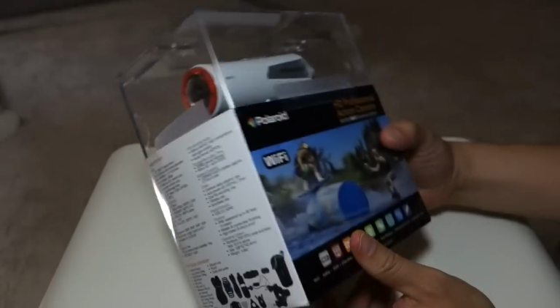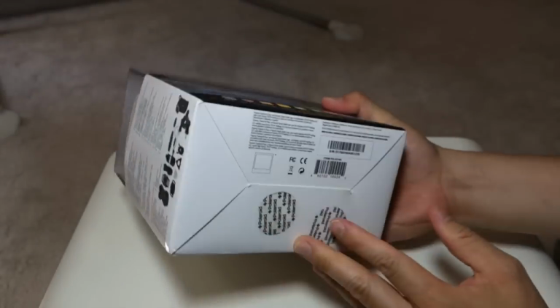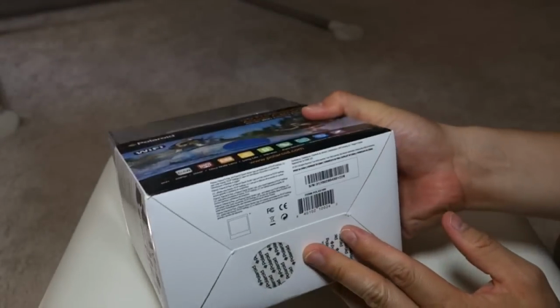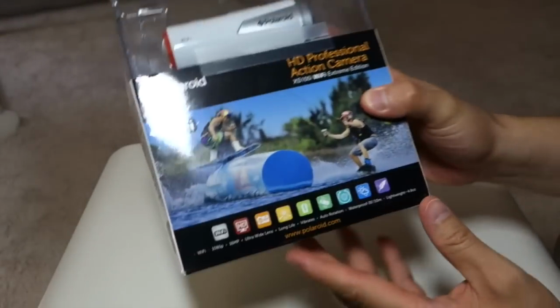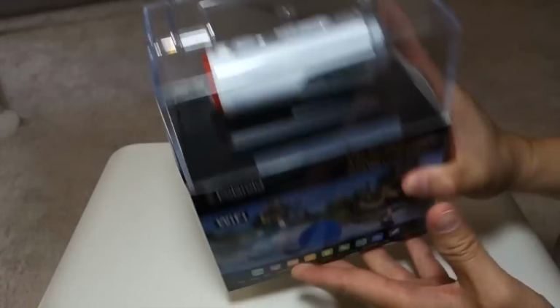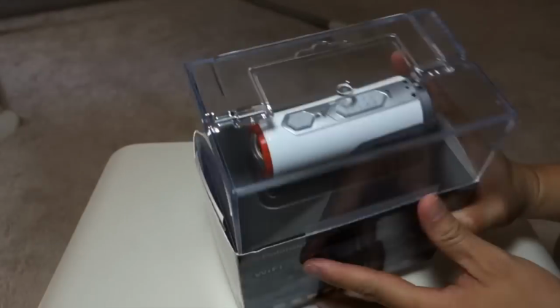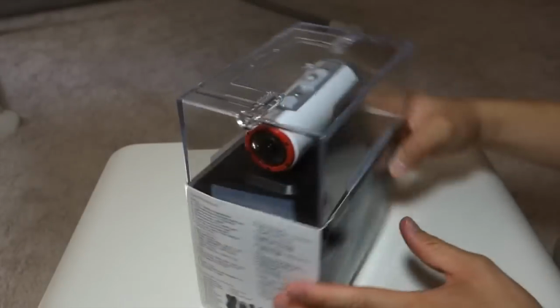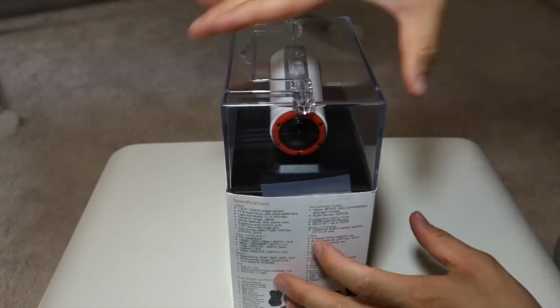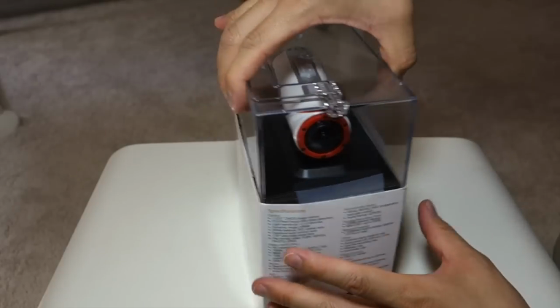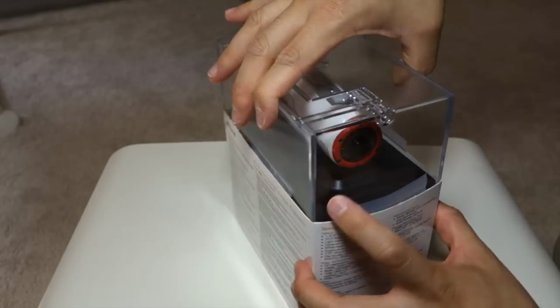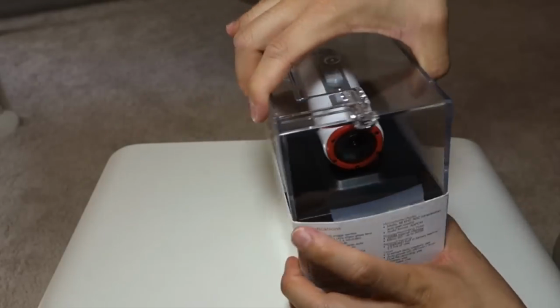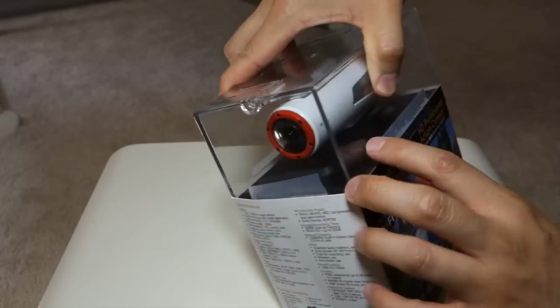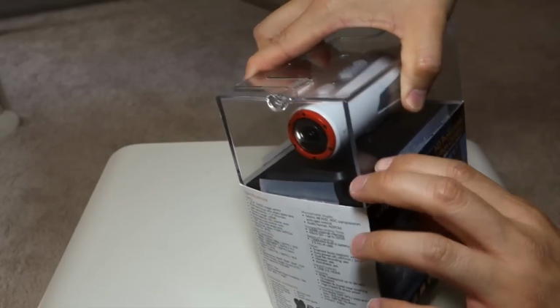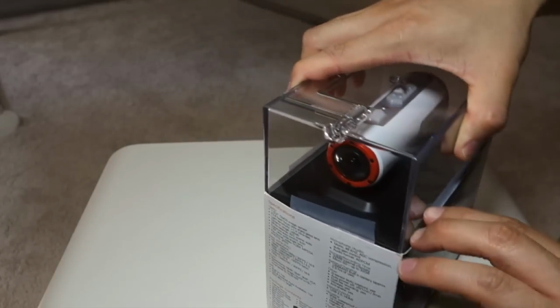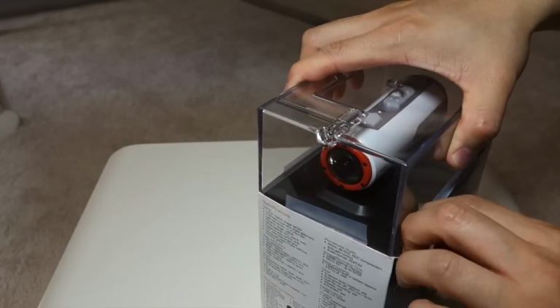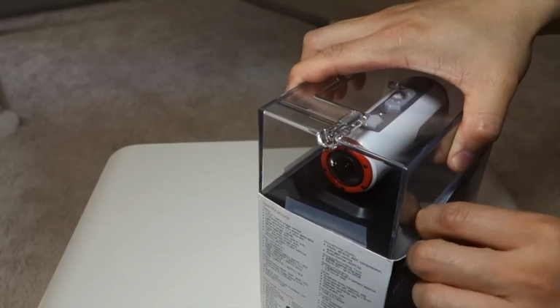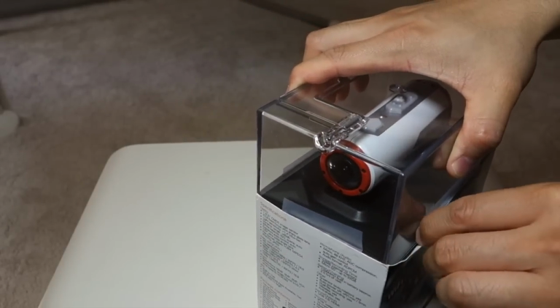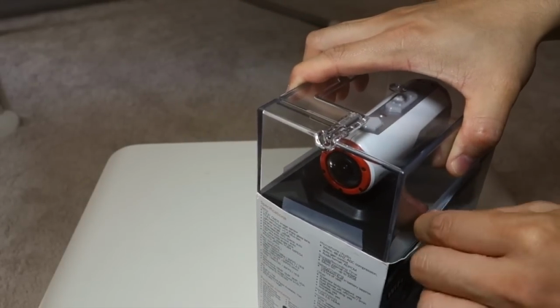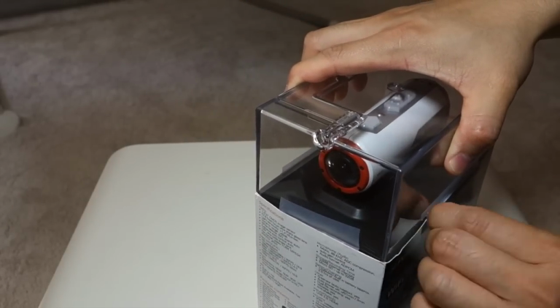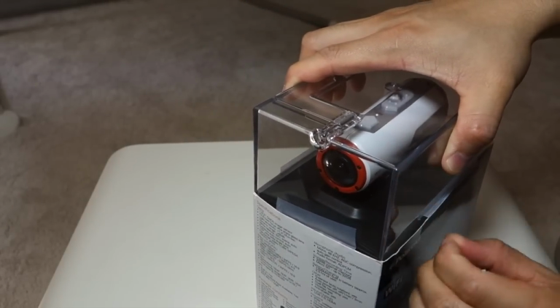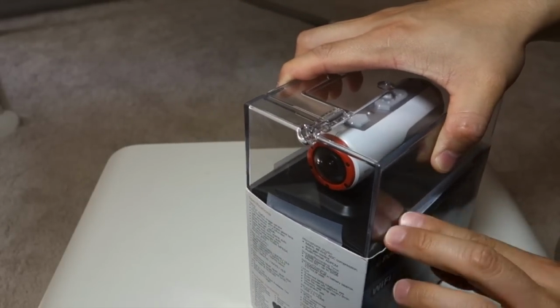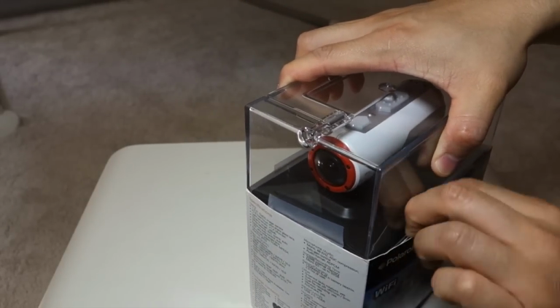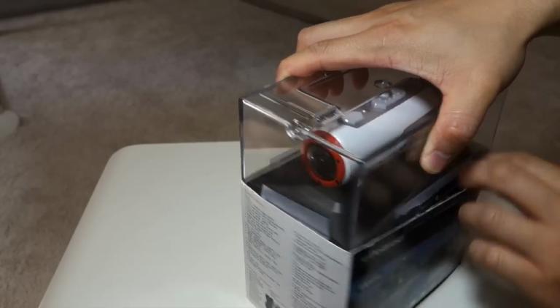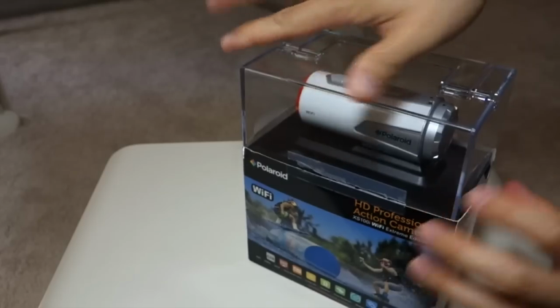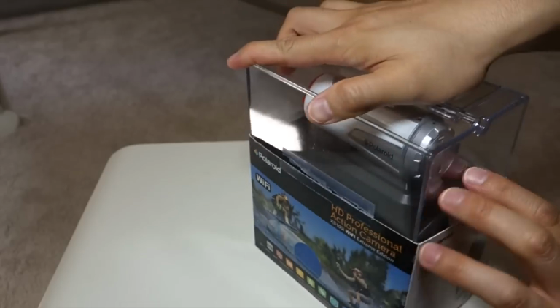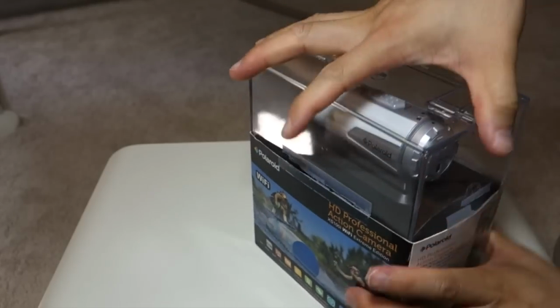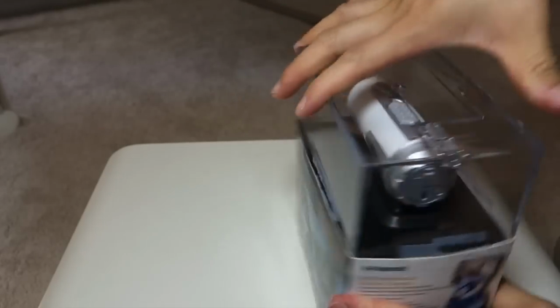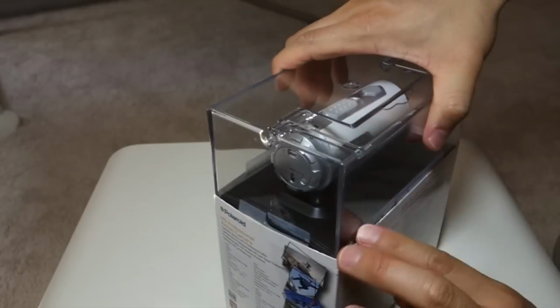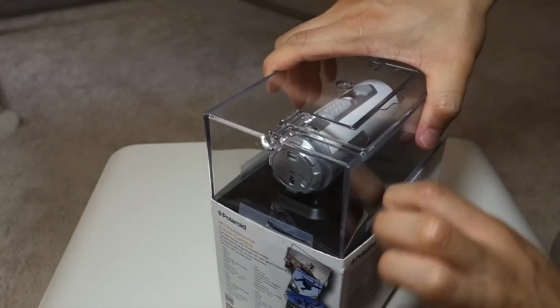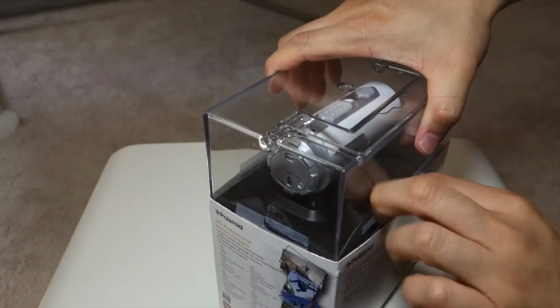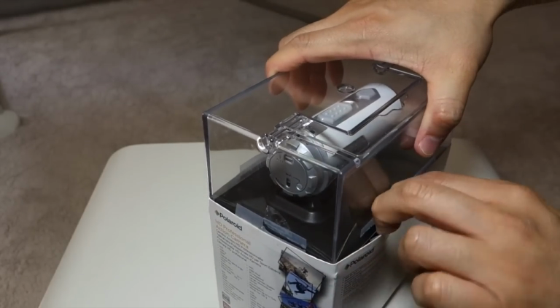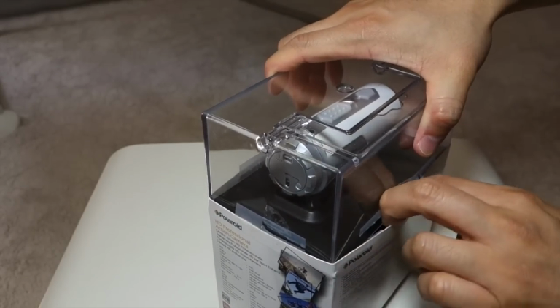Alright, nothing else on the box at the bottom here. Let's open this up. Polaroid just sent me this unit today for review — previously I didn't even know that Polaroid made these action cameras.